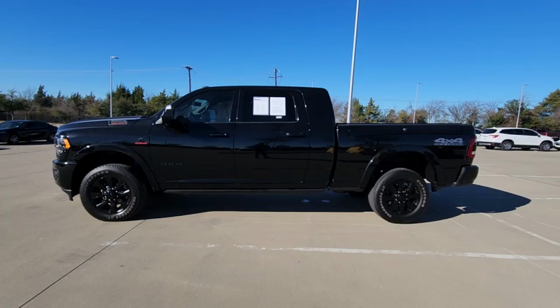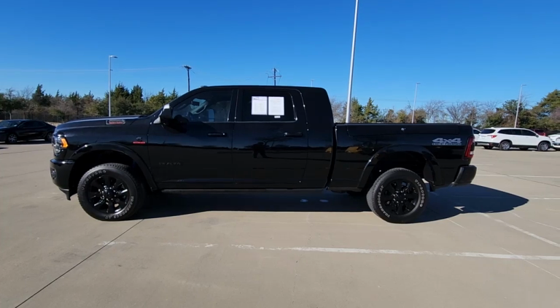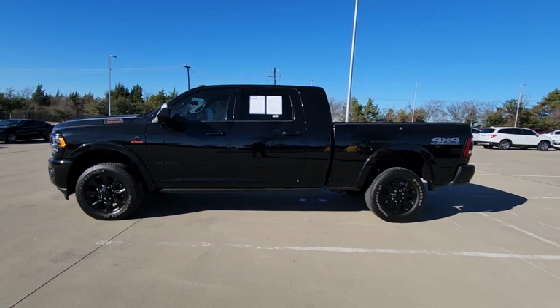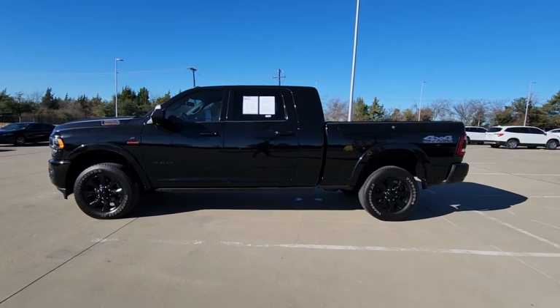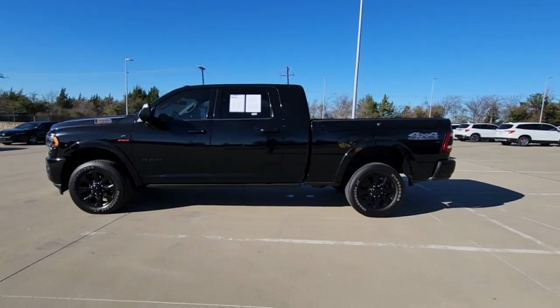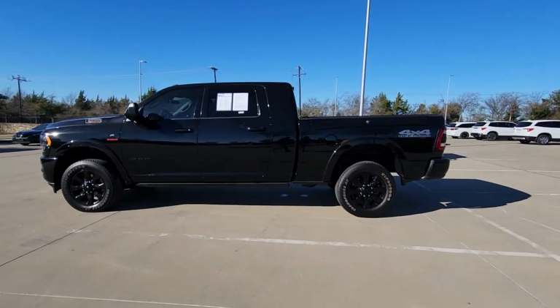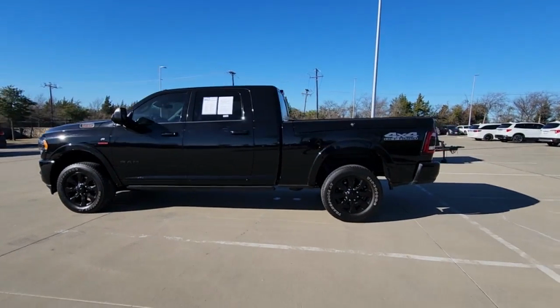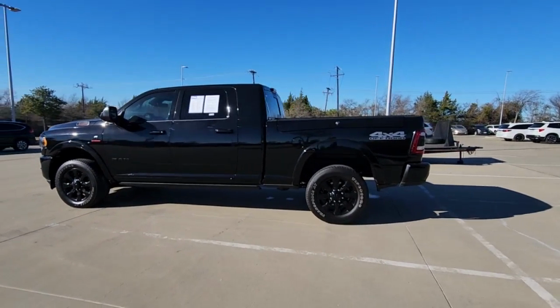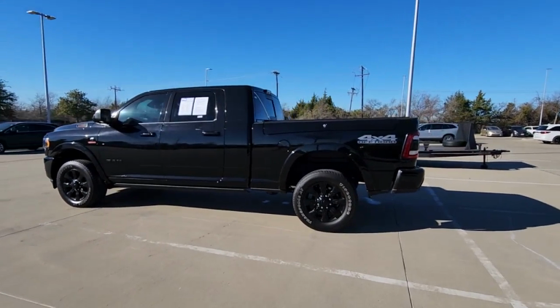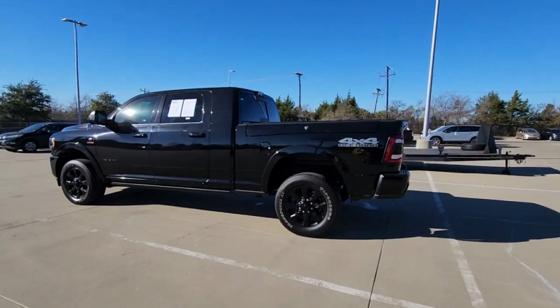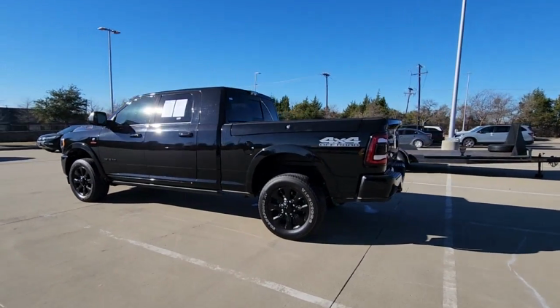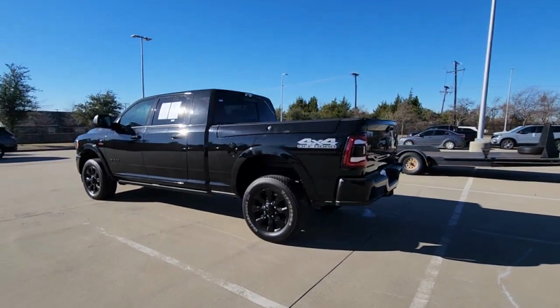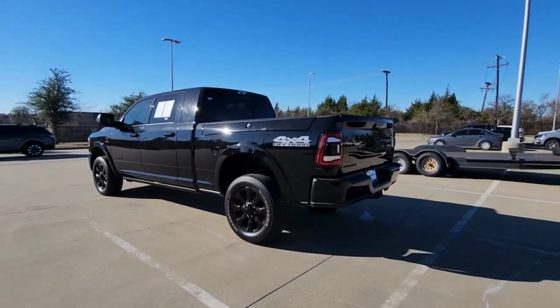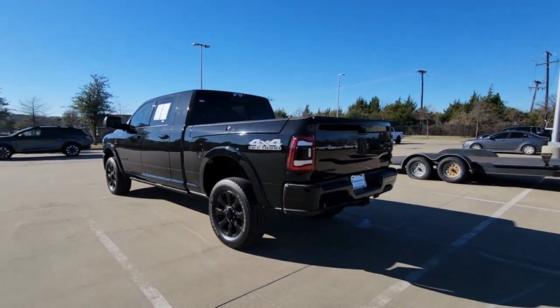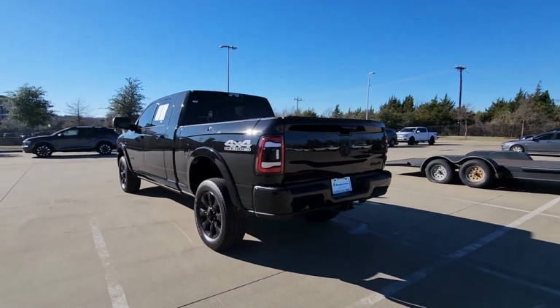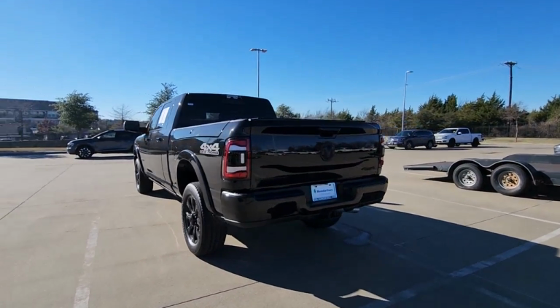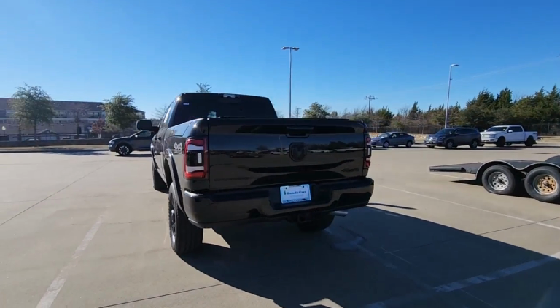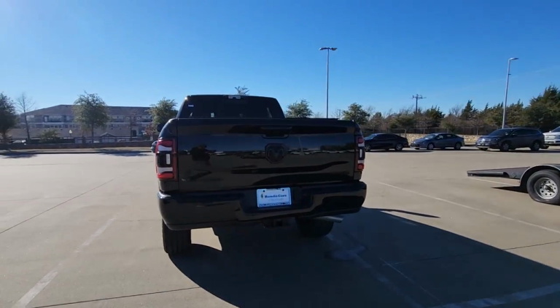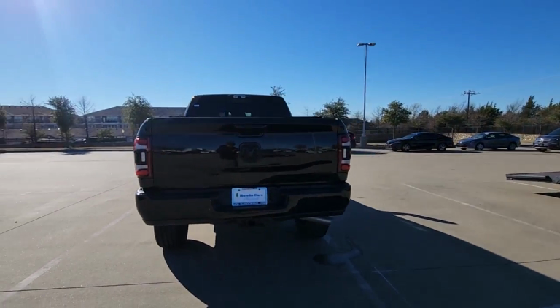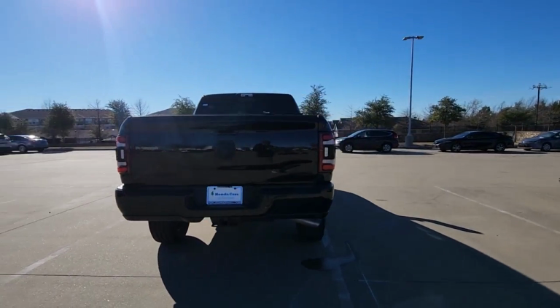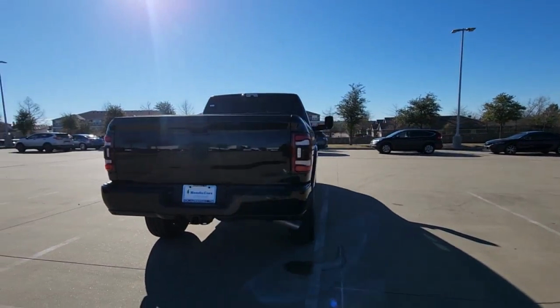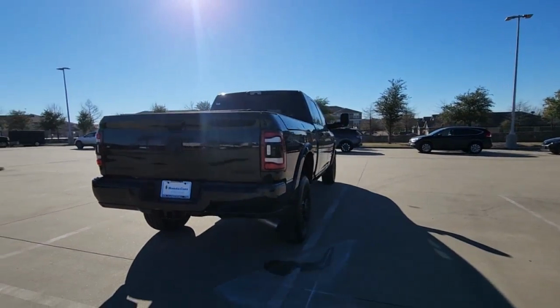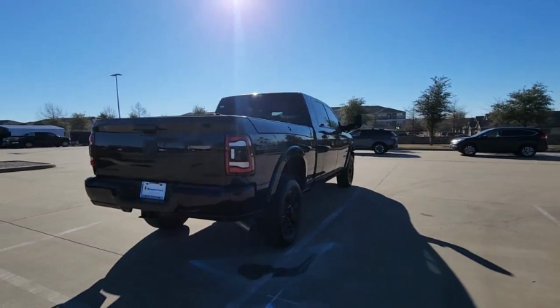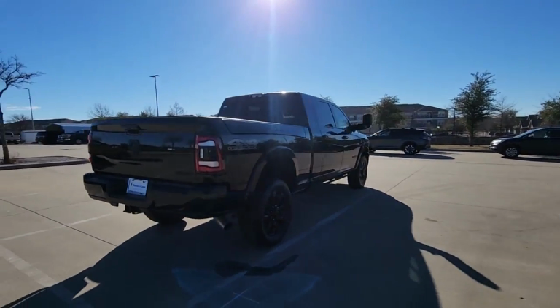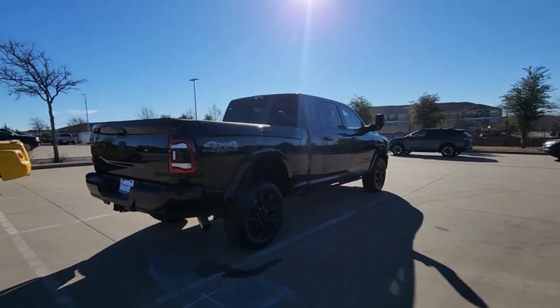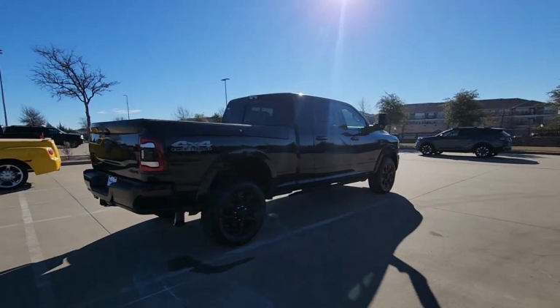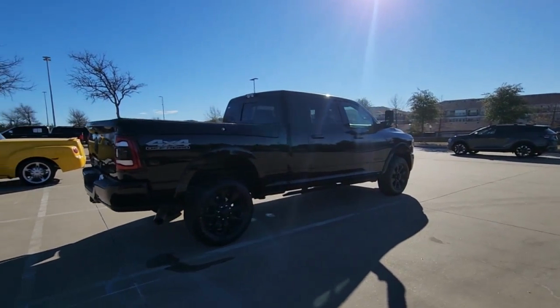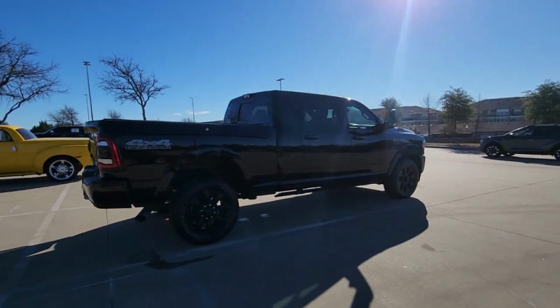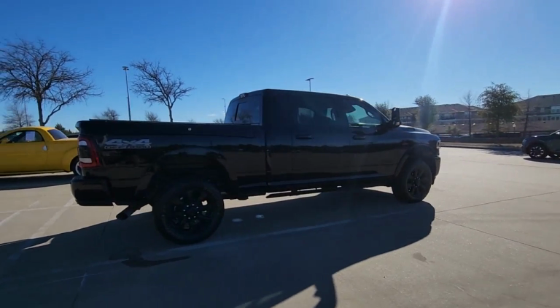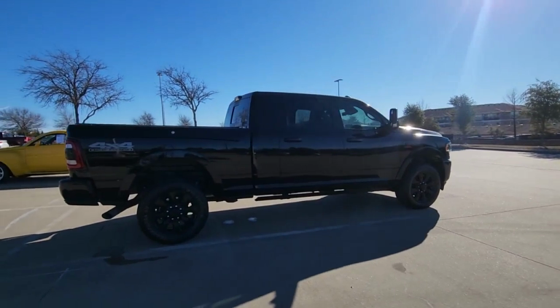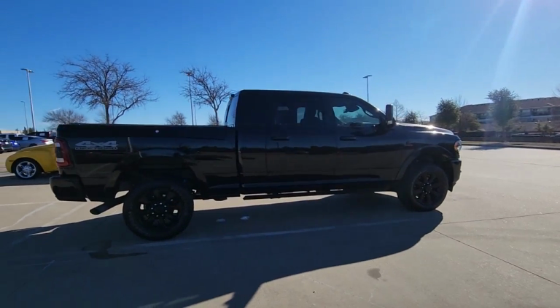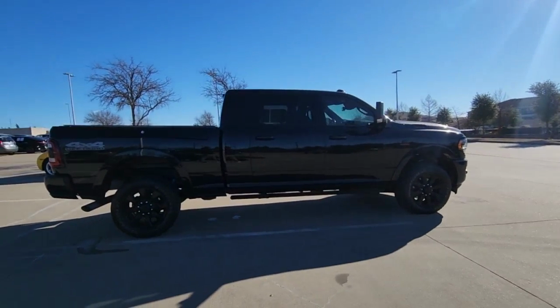Get into the 2021 Ram 2500. With less than 30,000 miles on the odometer, this vehicle provides excellent value. The Ram 2500 has what it takes to get the big jobs done right.